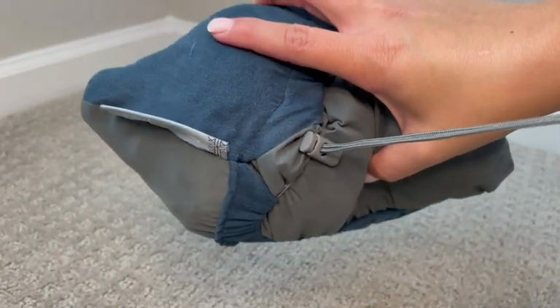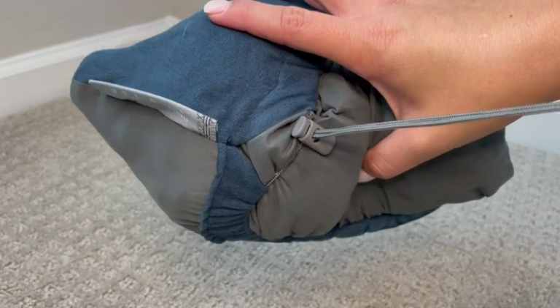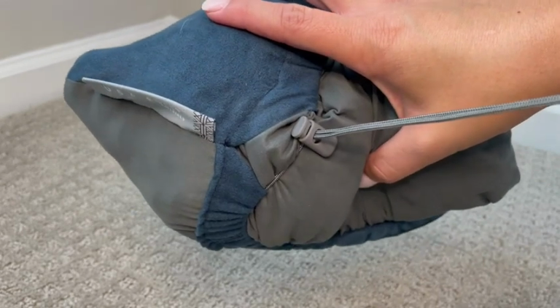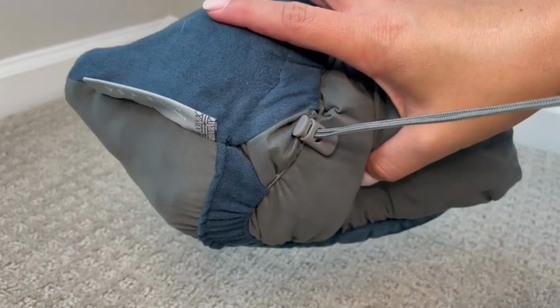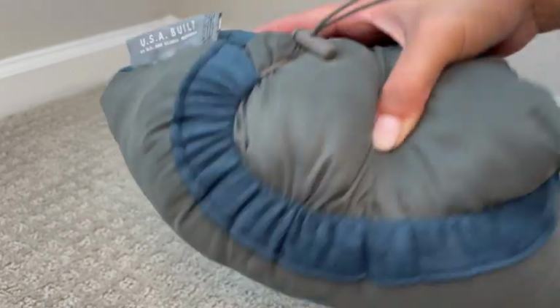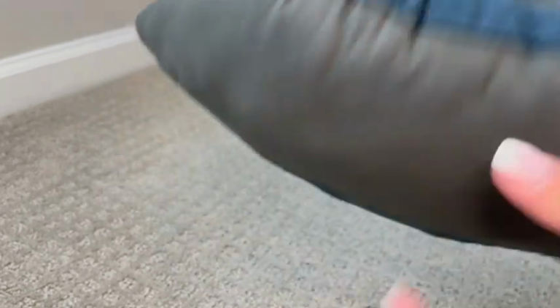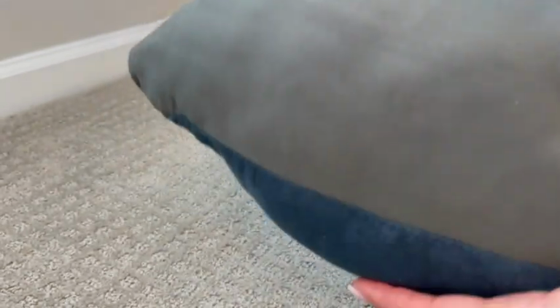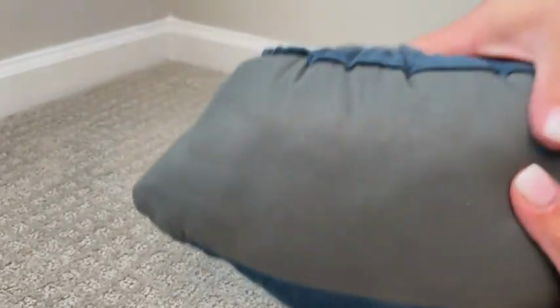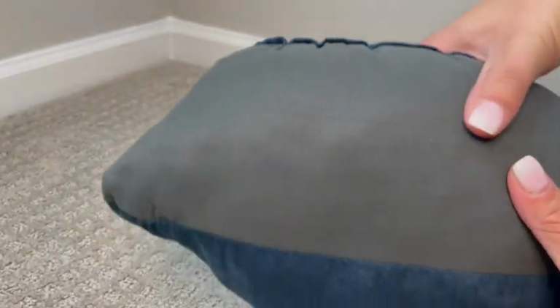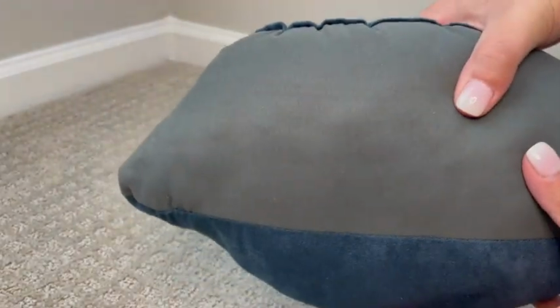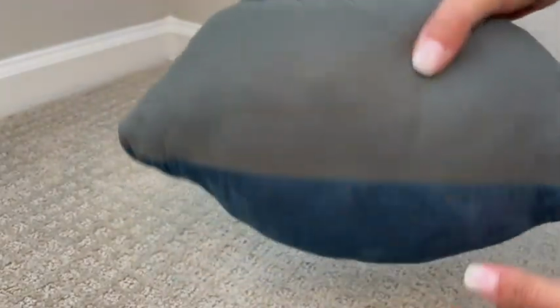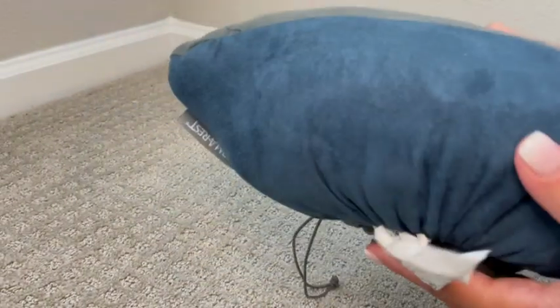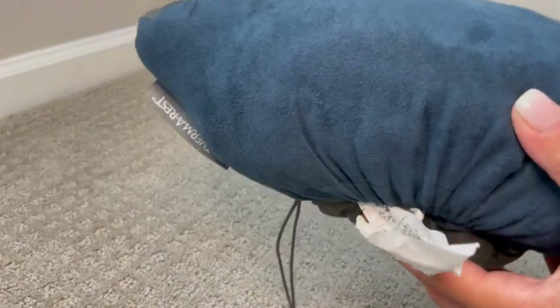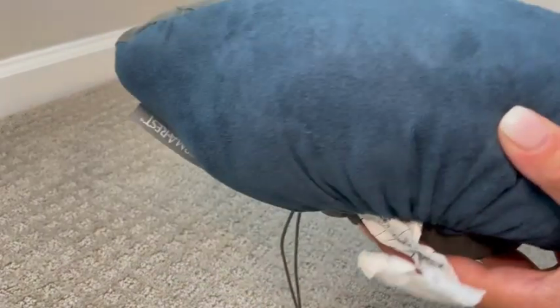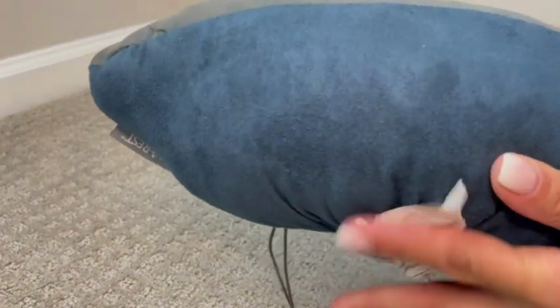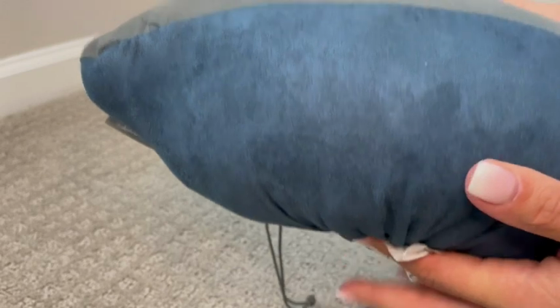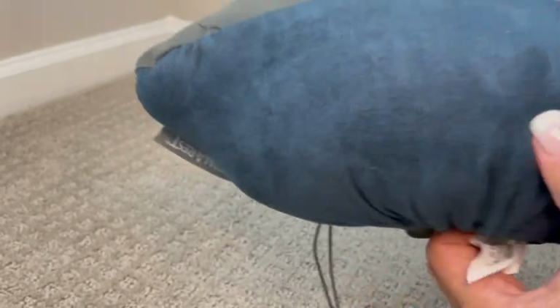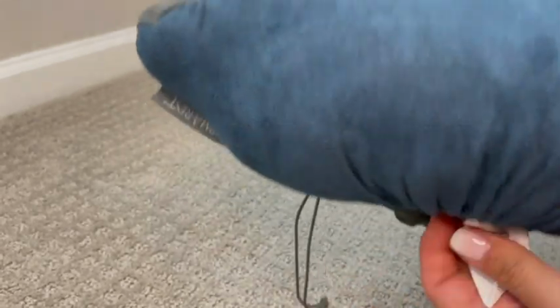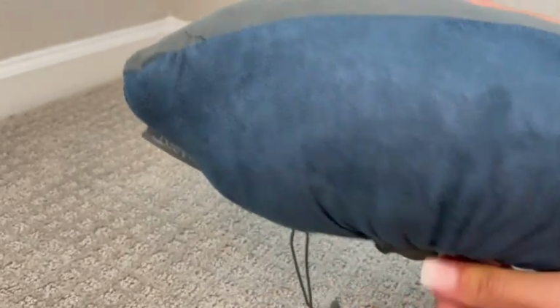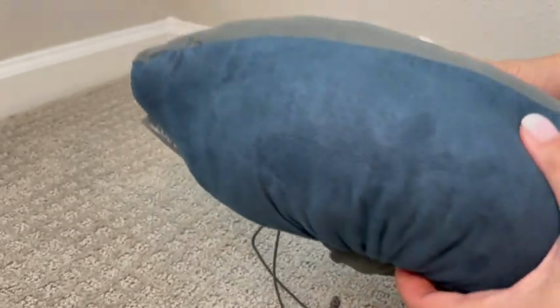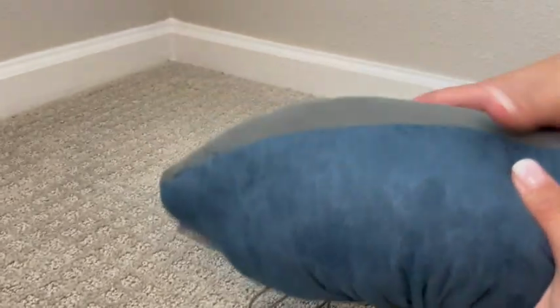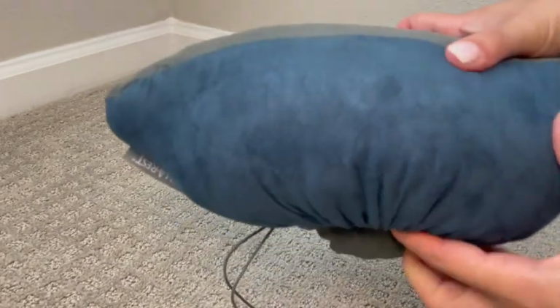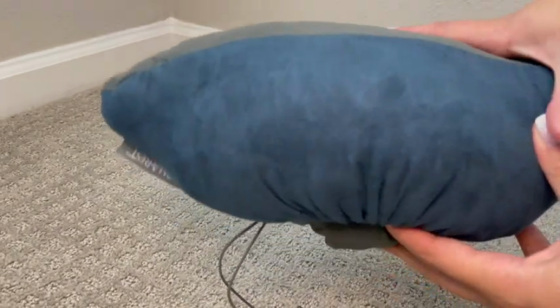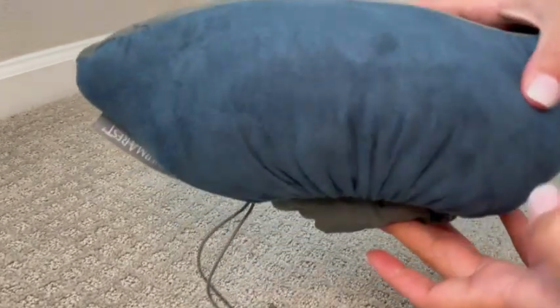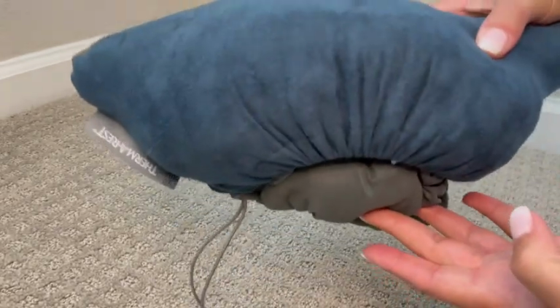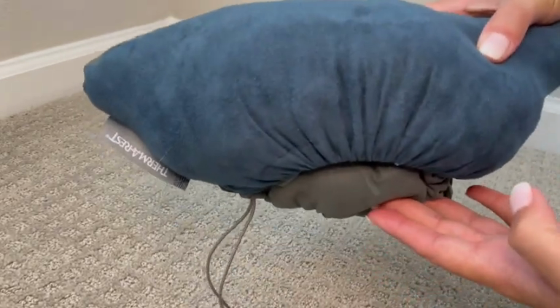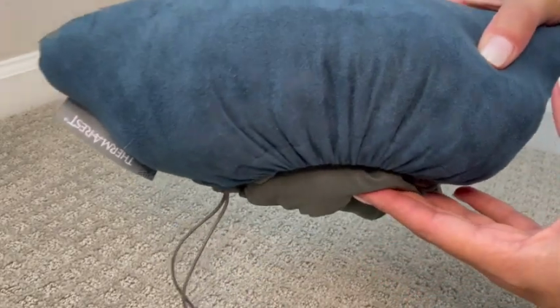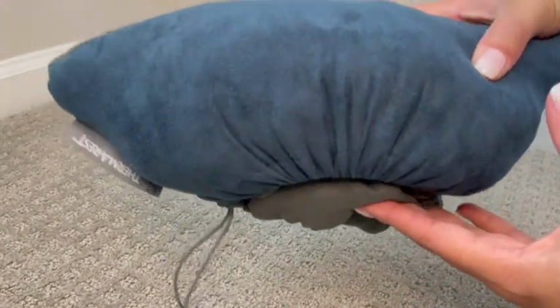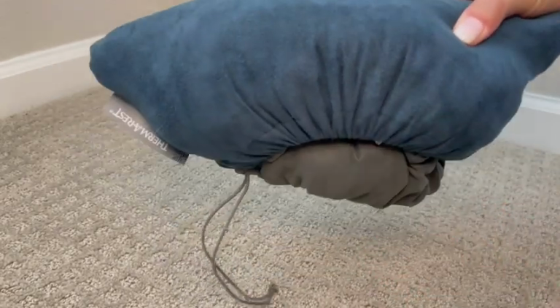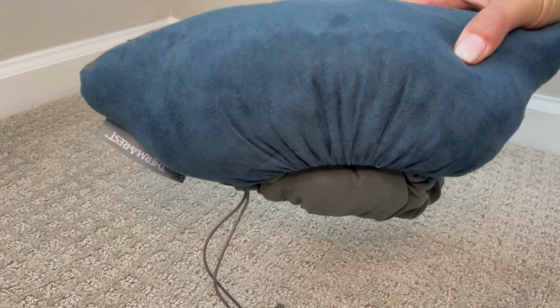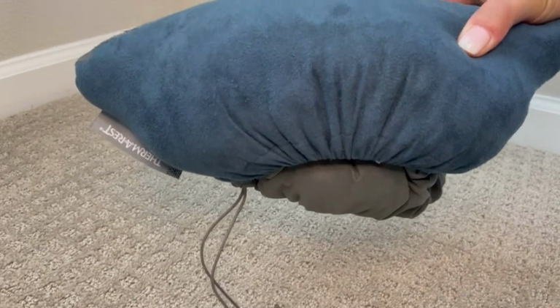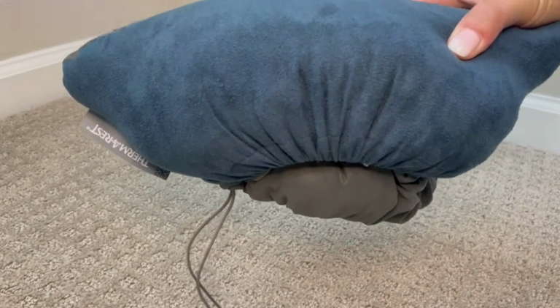It doesn't take up a lot of room in your bag. I'm not one for neck pillows, so I like this because it's just a regular shaped pillow. It's a great size and keeps me comfortable when I'm traveling.